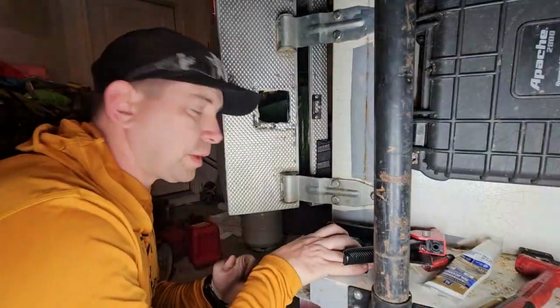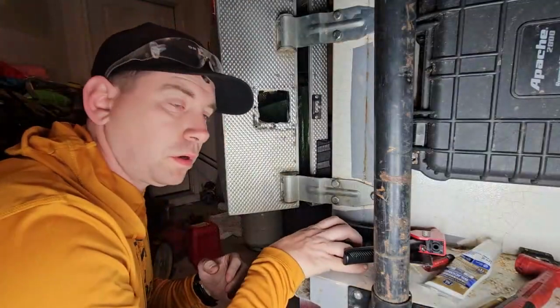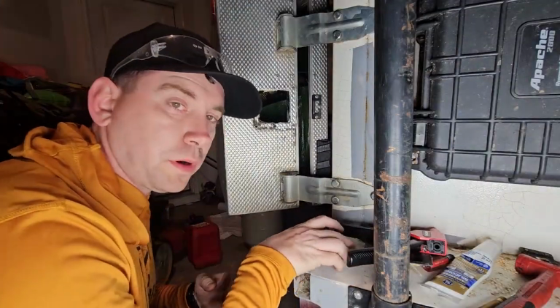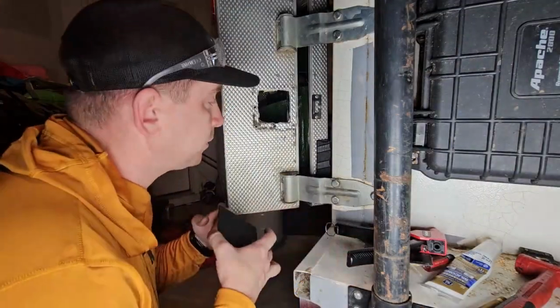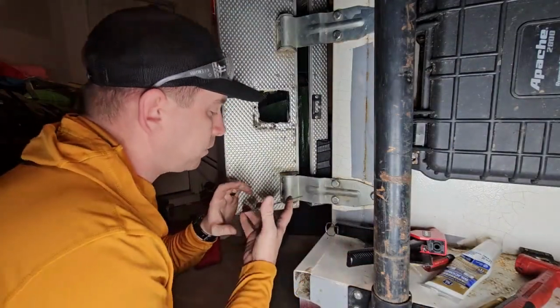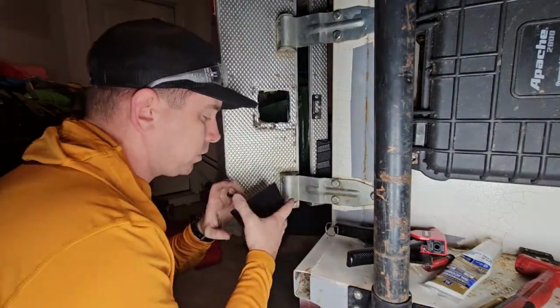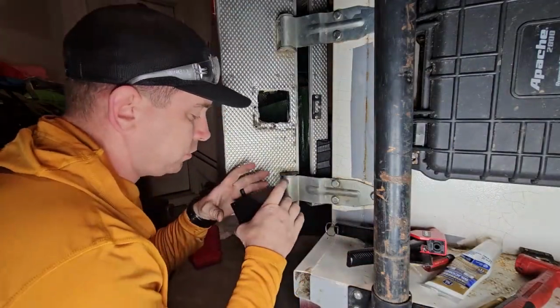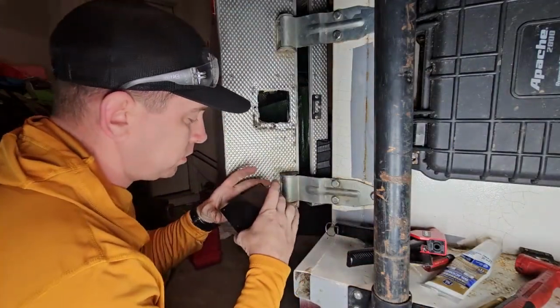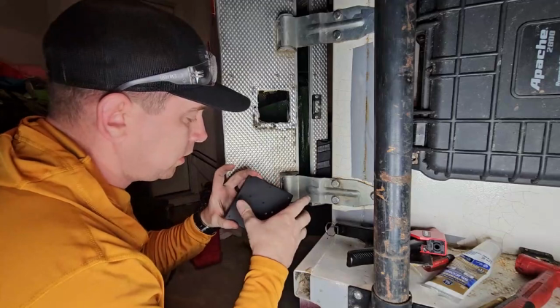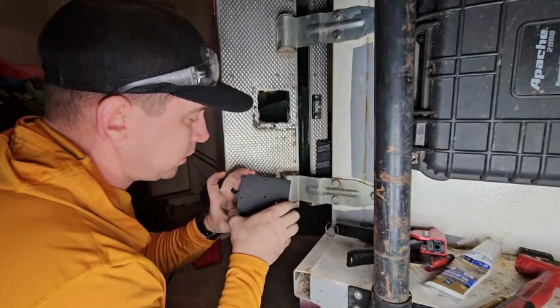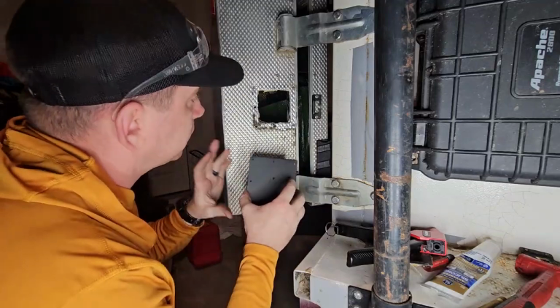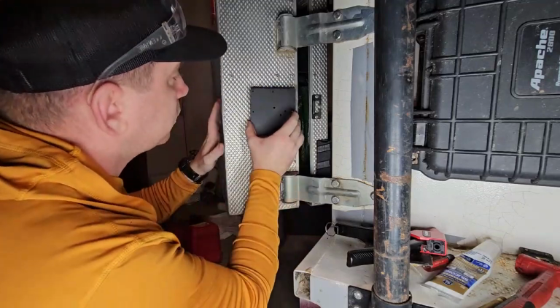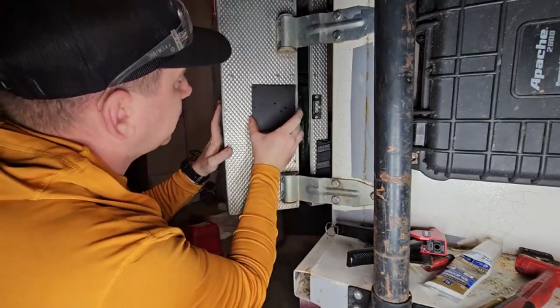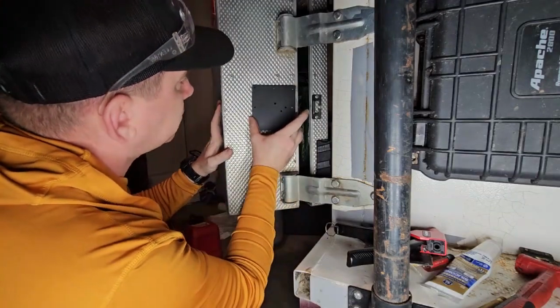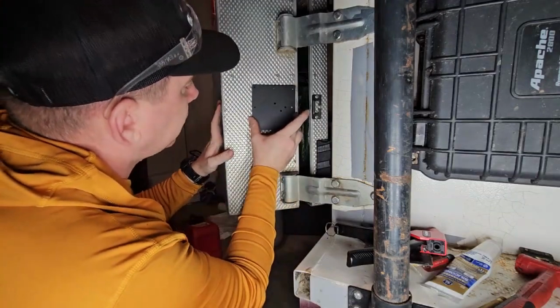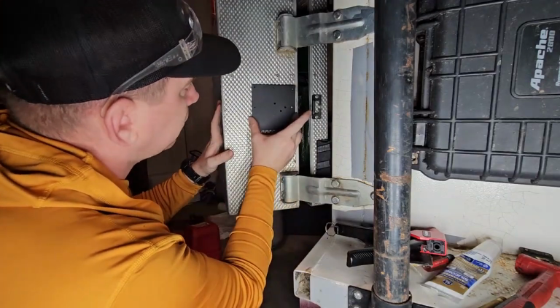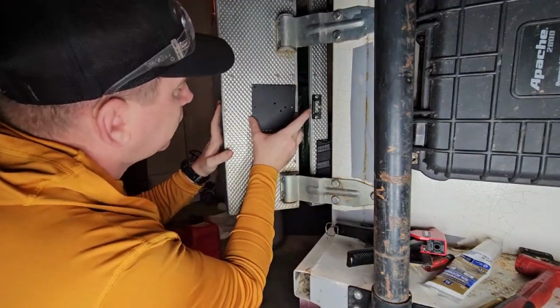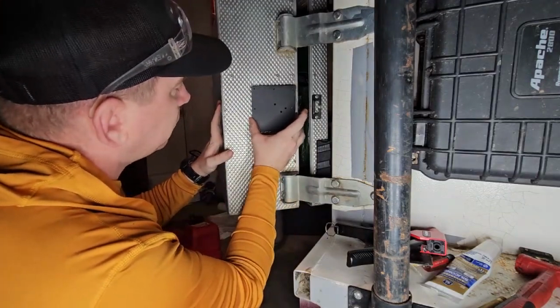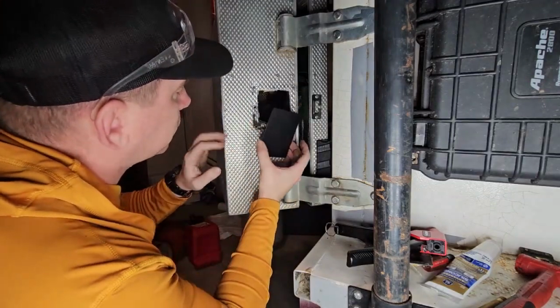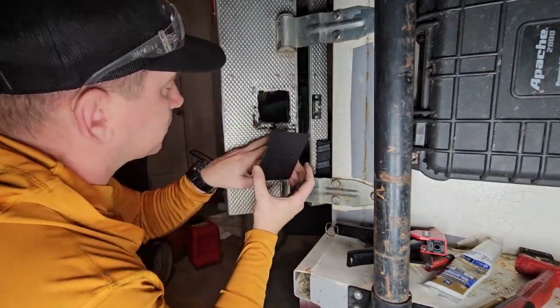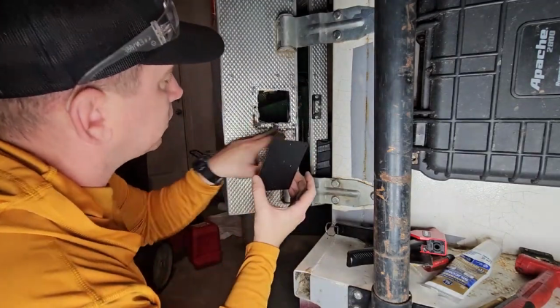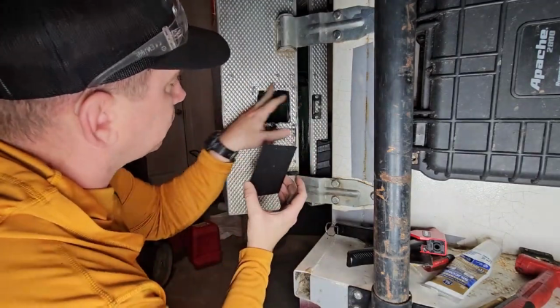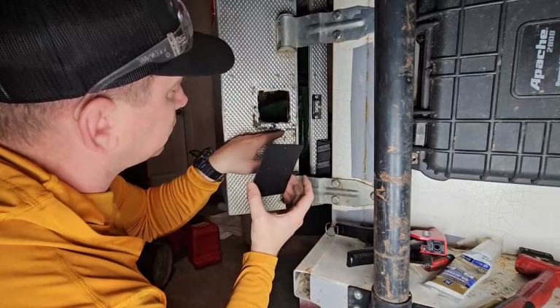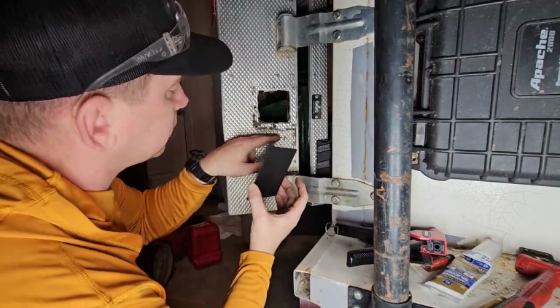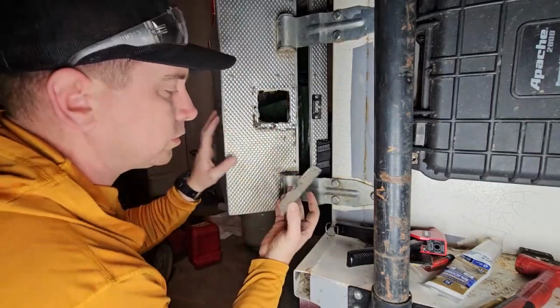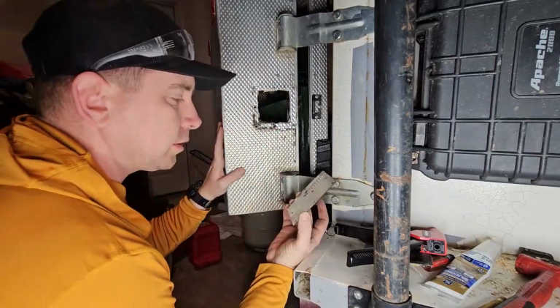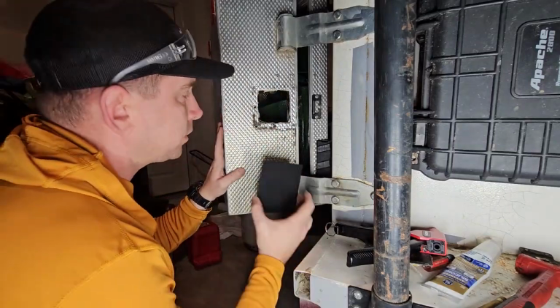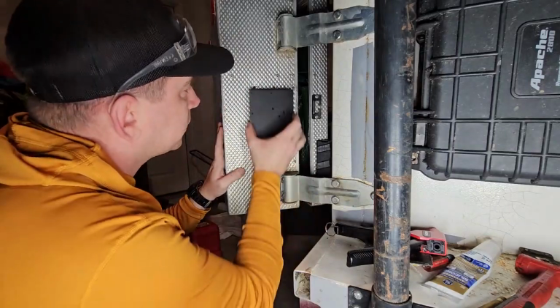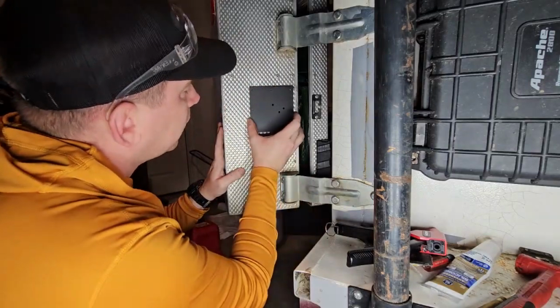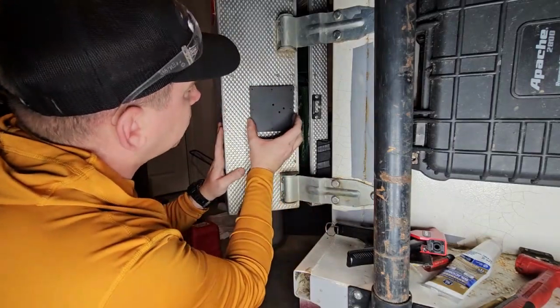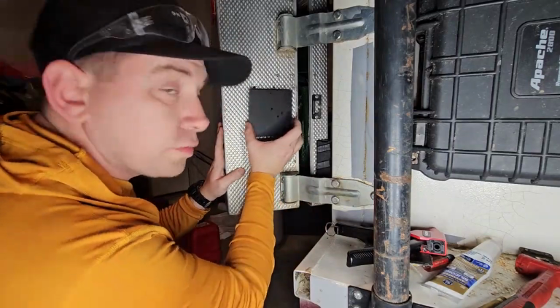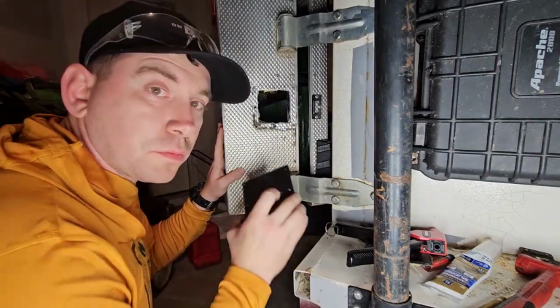Now that we've got the old hardware off, I'm going to get the new plate mounted right here. But first, I'm going to put some silicone around the edge of this hole to seal it up a little bit, and then we'll move to the hardware.